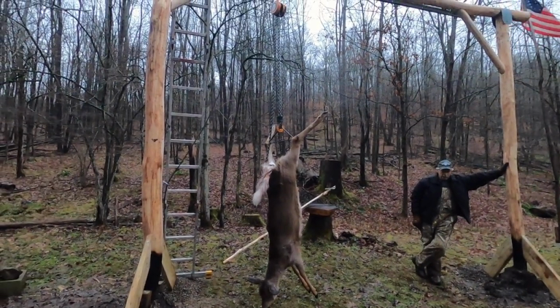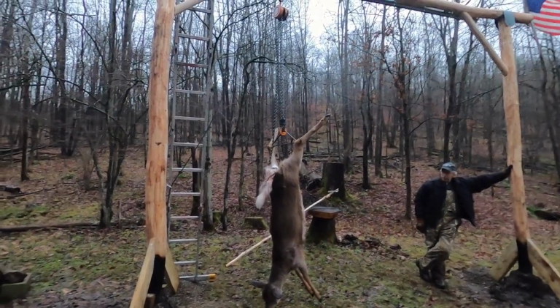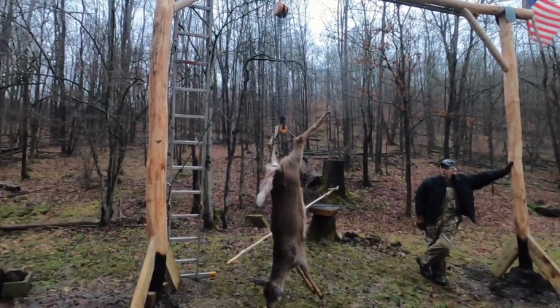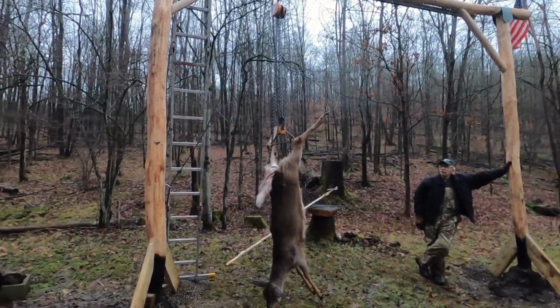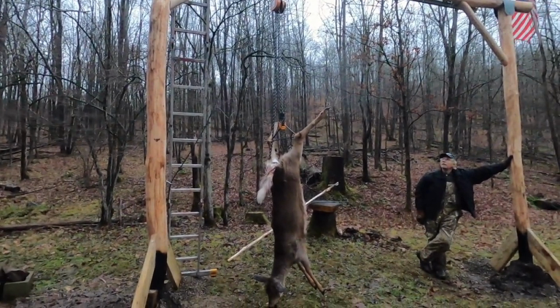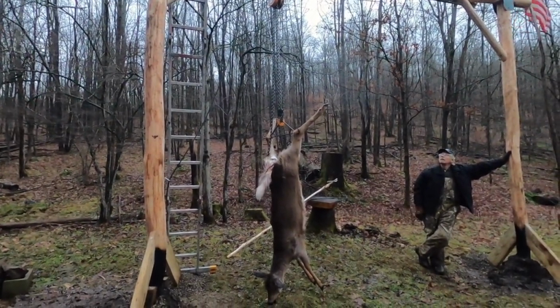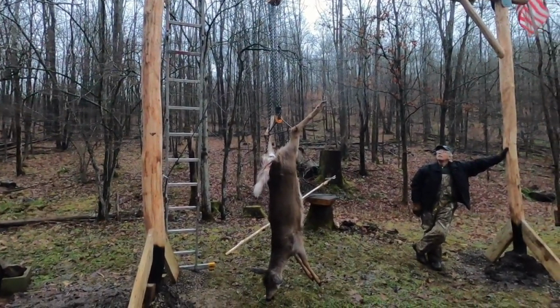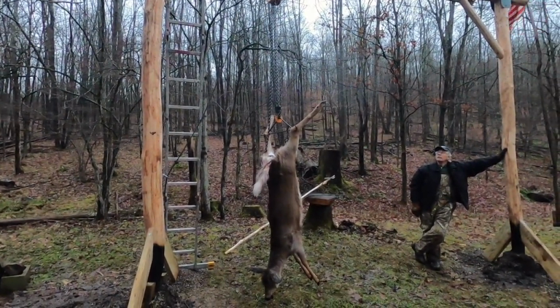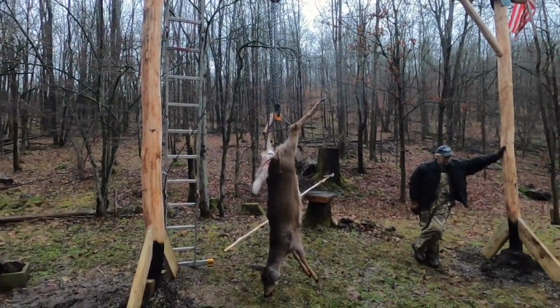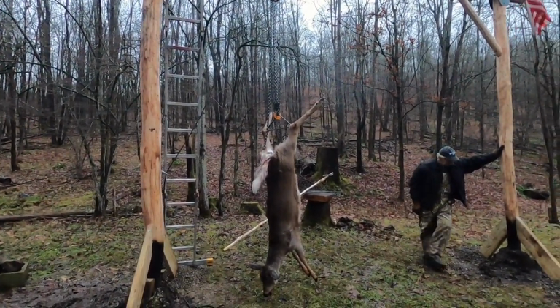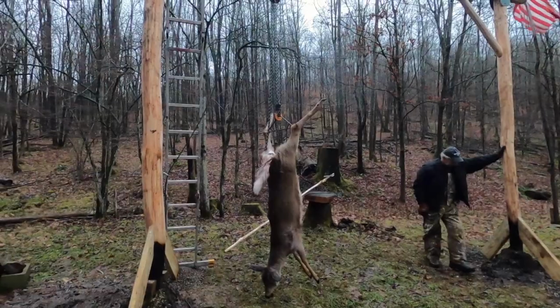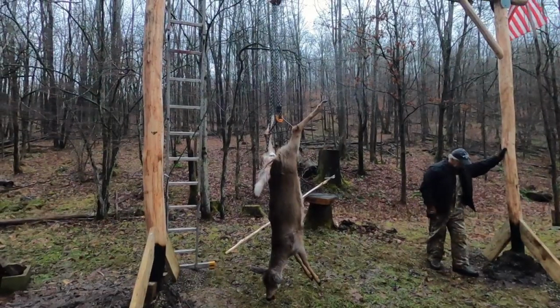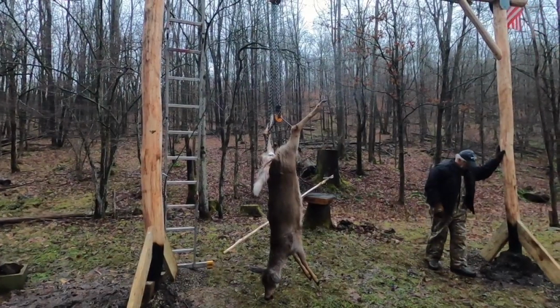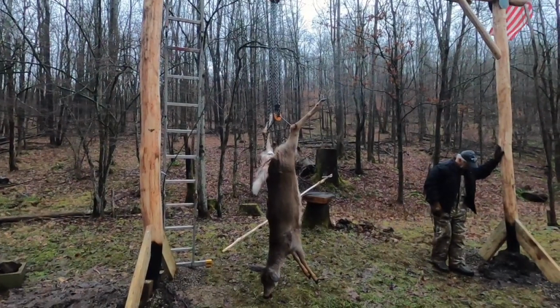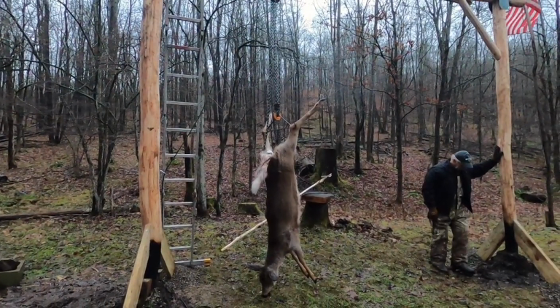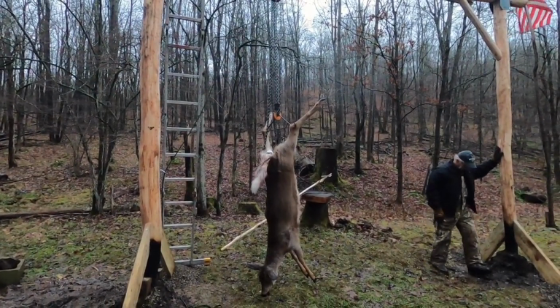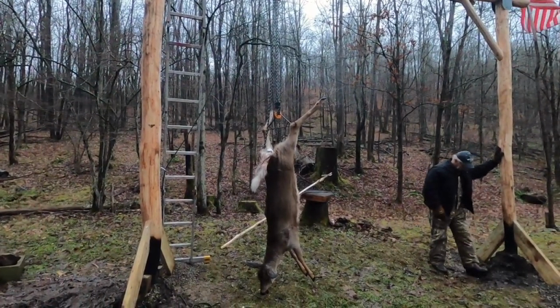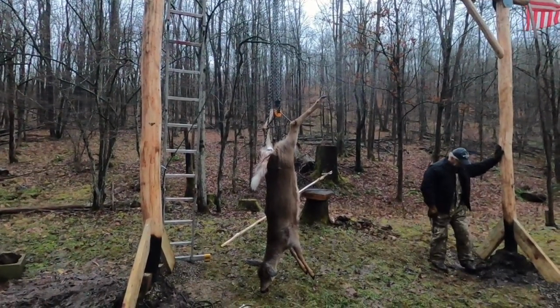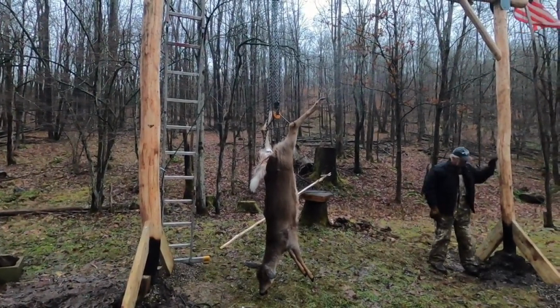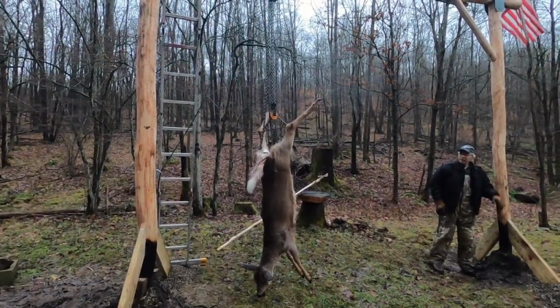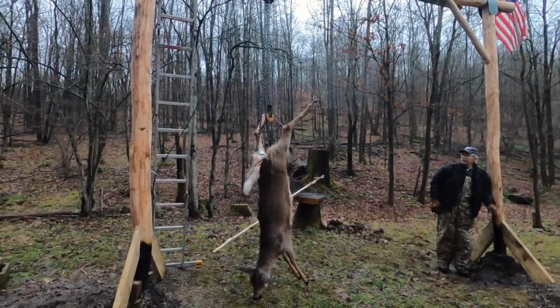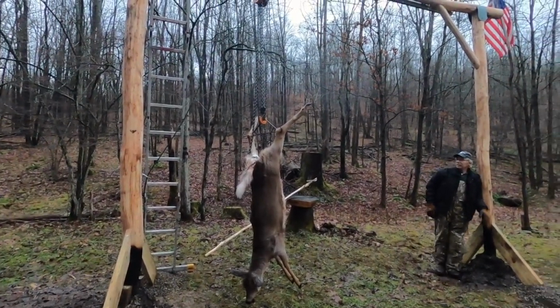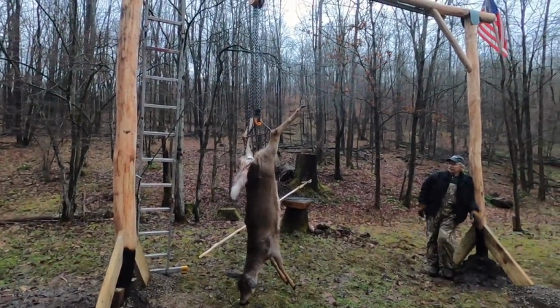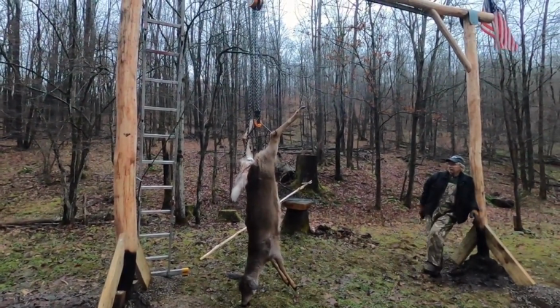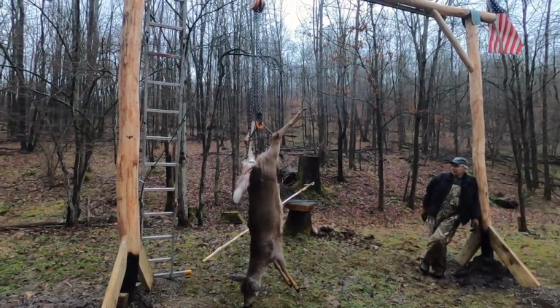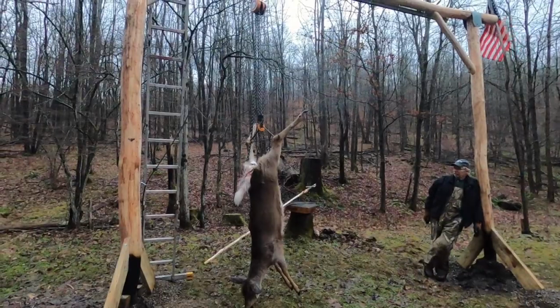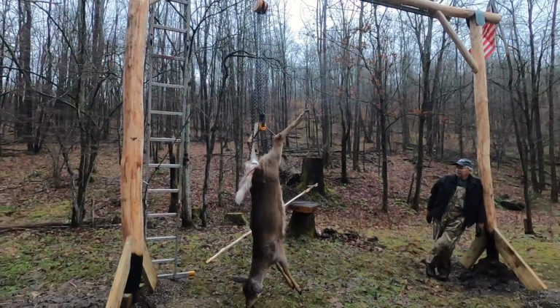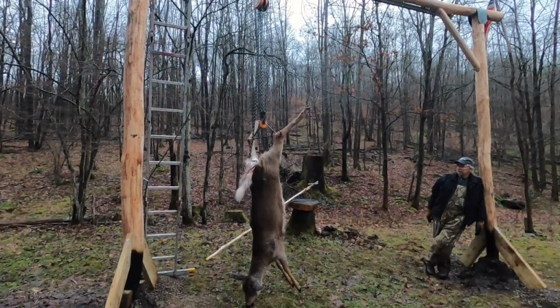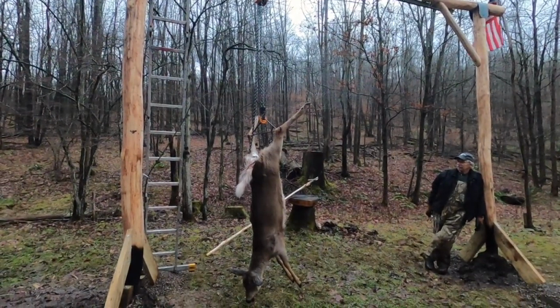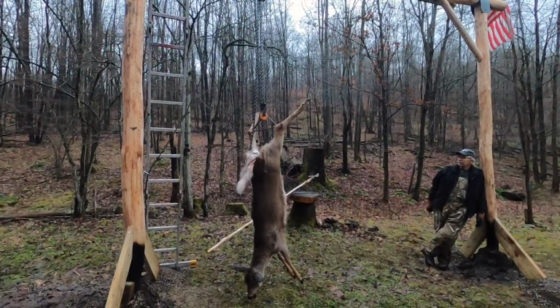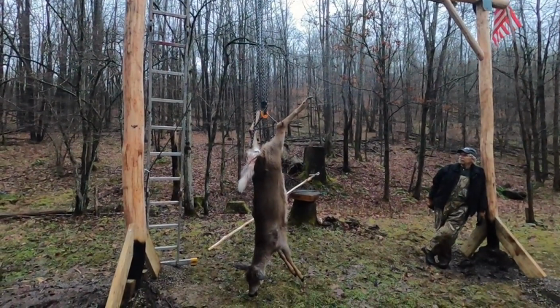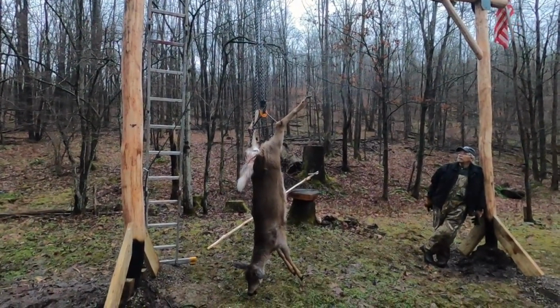All right, lots of questions about how this hoist works. We have a special volunteer today, Daisy Doe, who volunteered to assist us in today's demonstration. Thank you, Daisy.